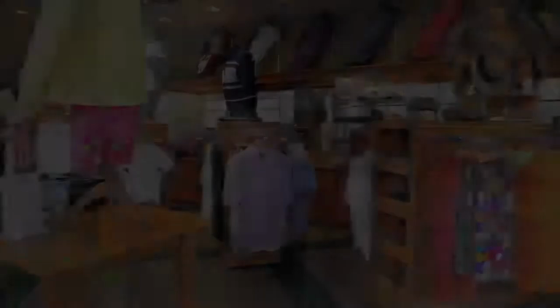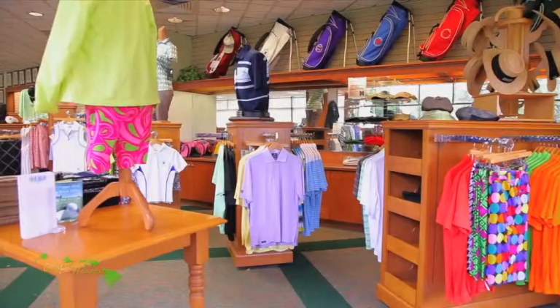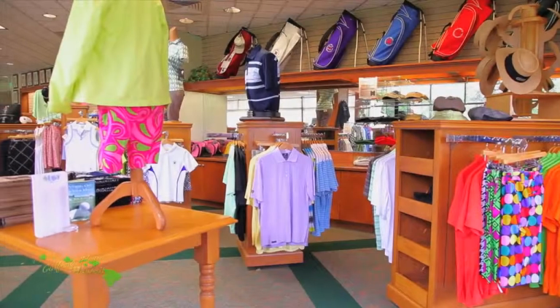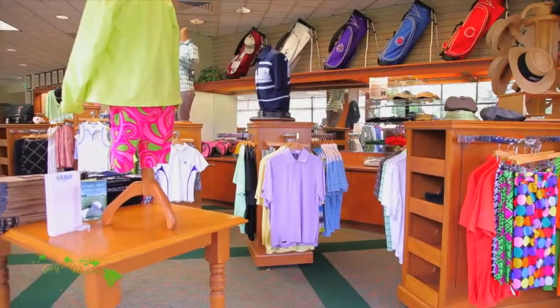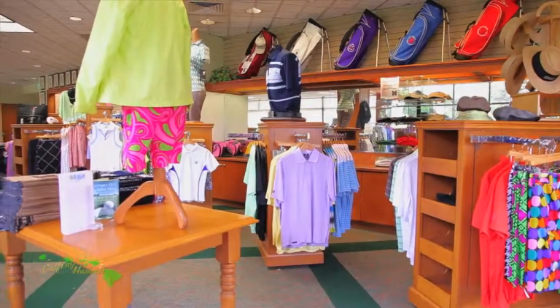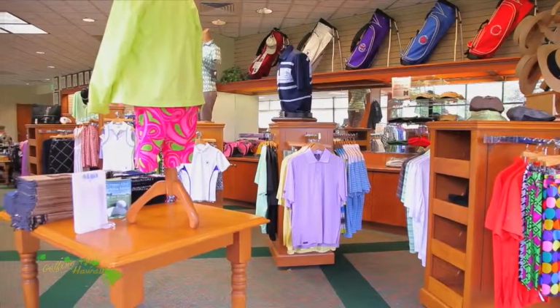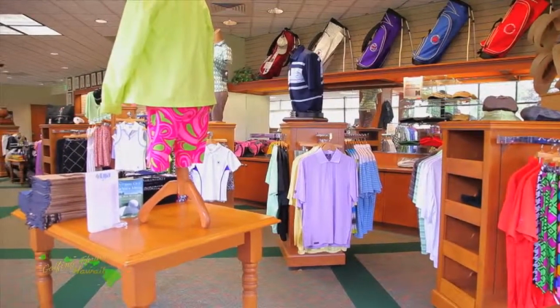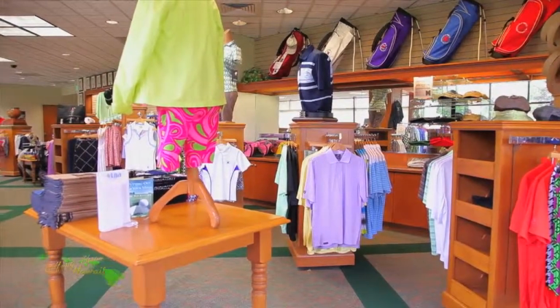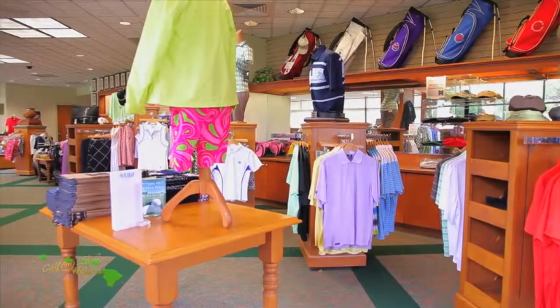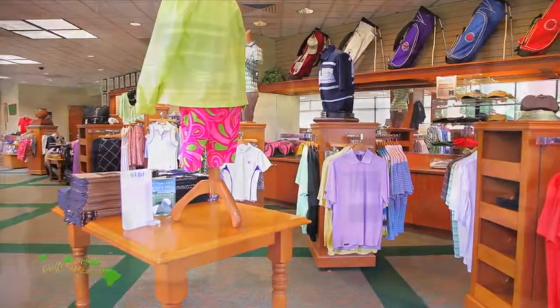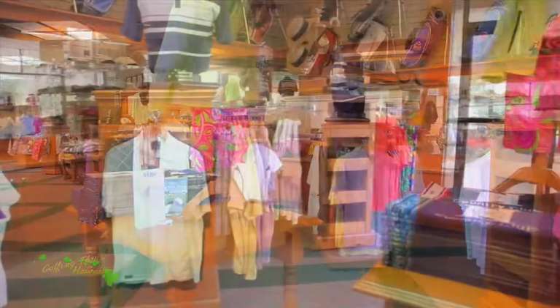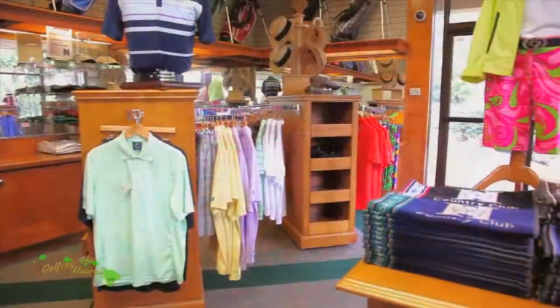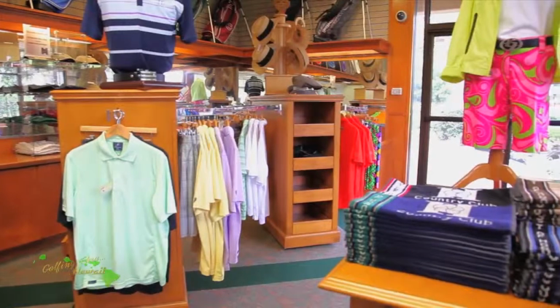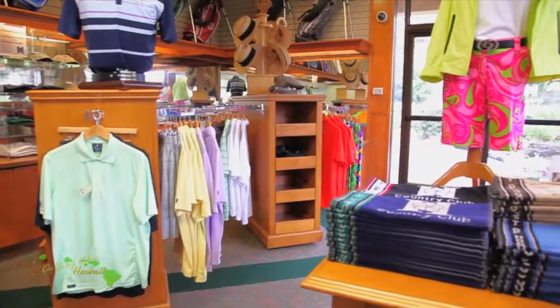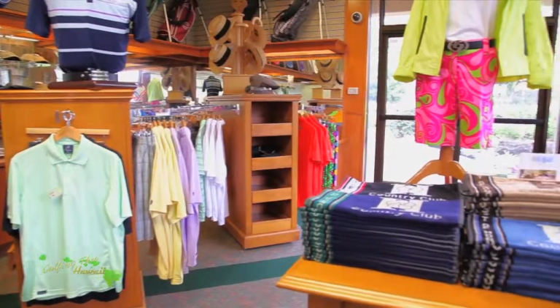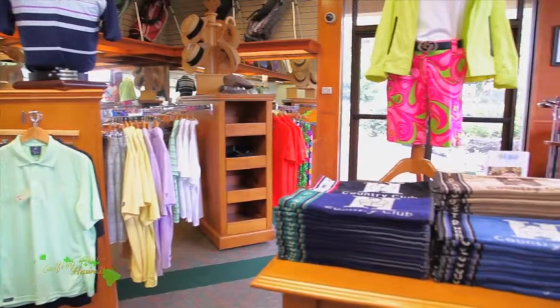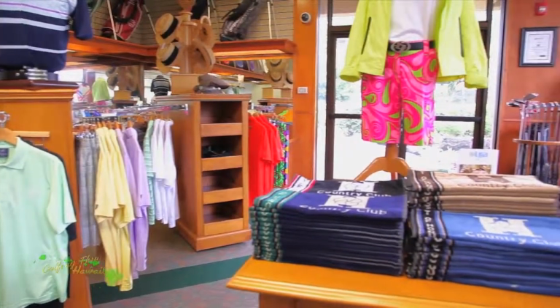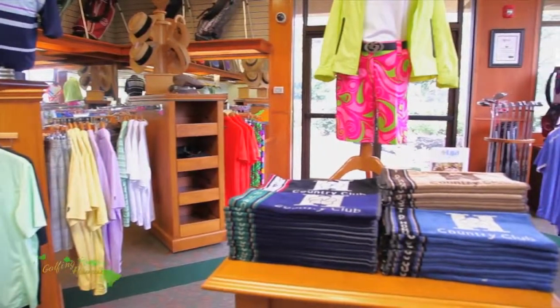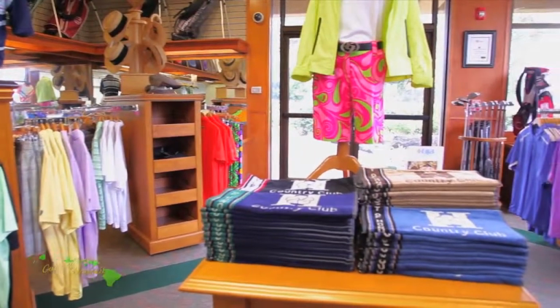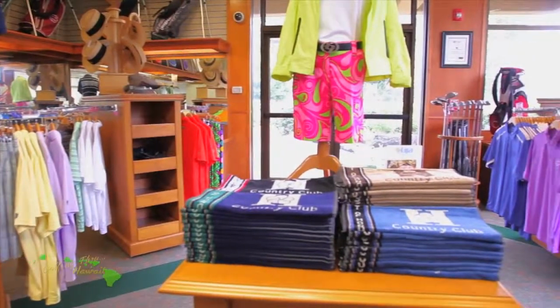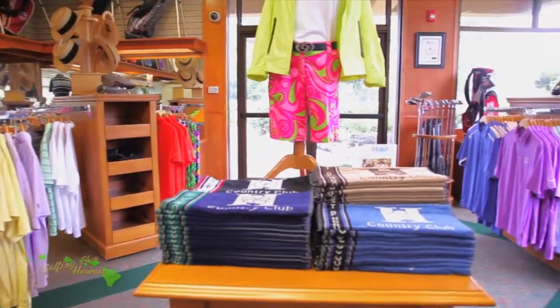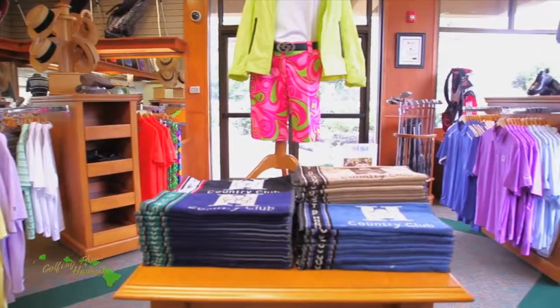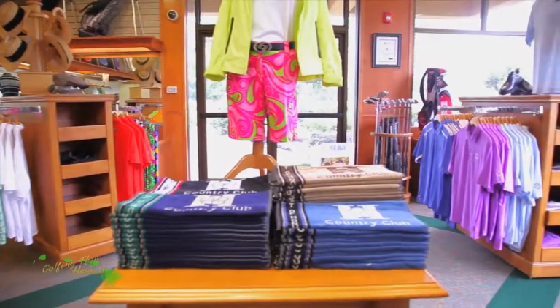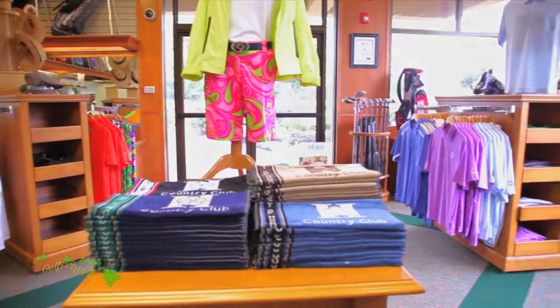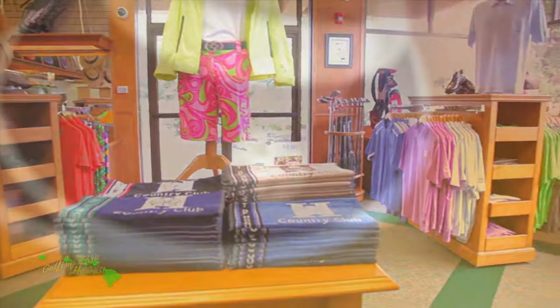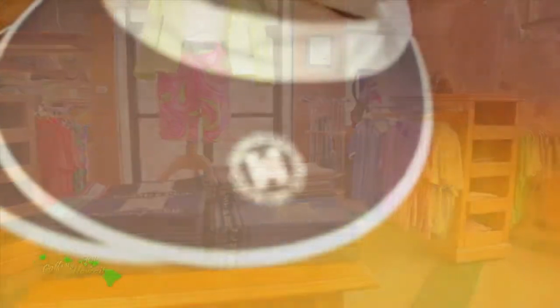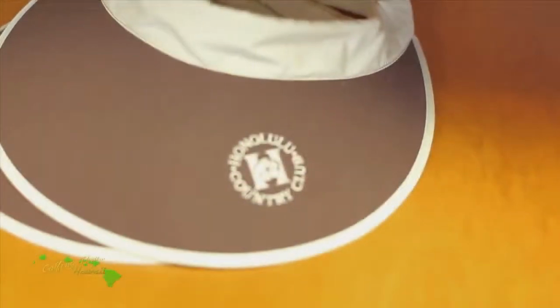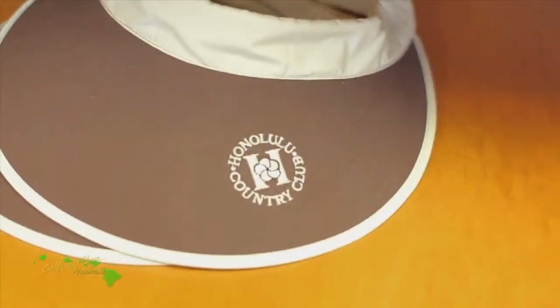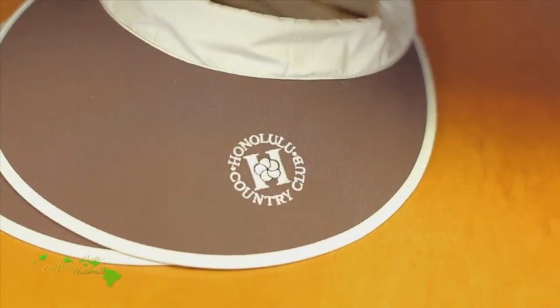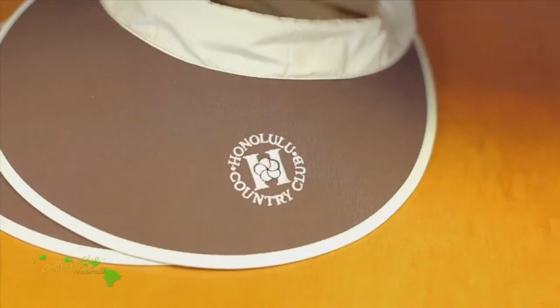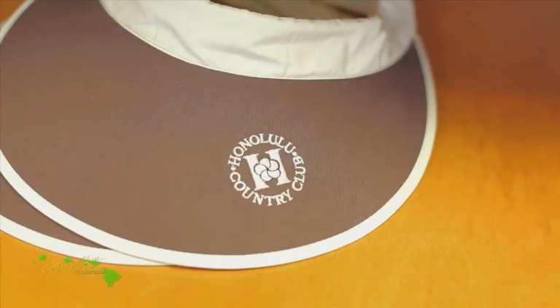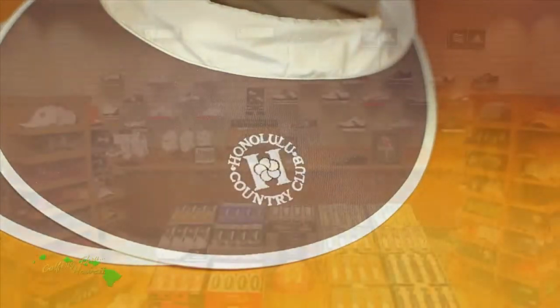This is a Pro's Pro Shop, which will leave you with a great first impression of what awaits you on the course. And with its impeccable service, the Honolulu Country Club's Pro Shop makes it easy to check in, shop, and then make your way to the first tee.